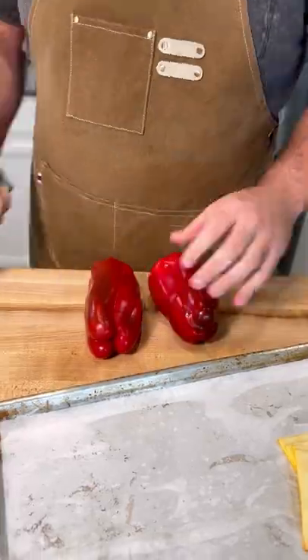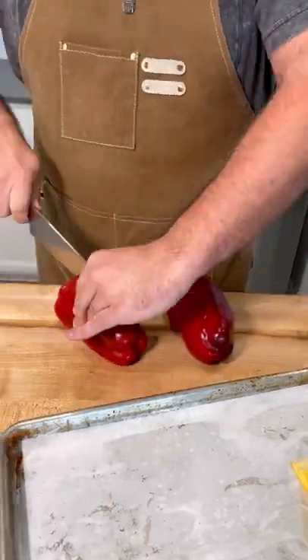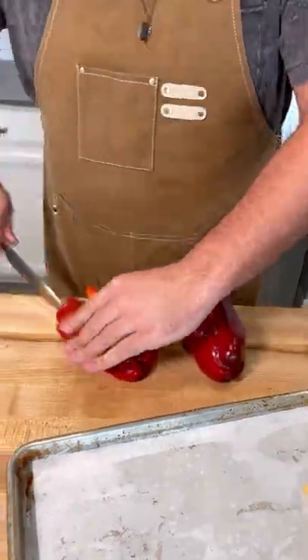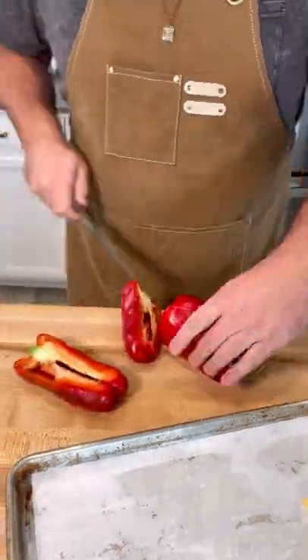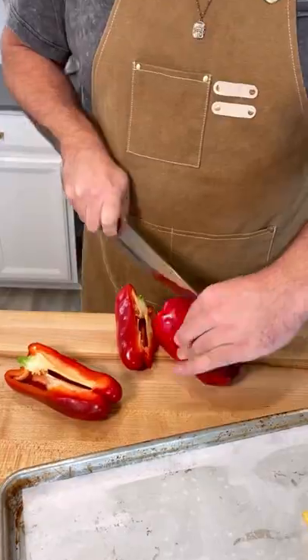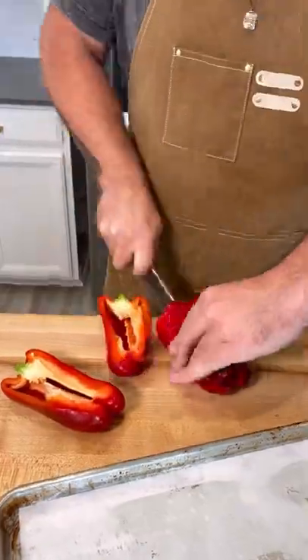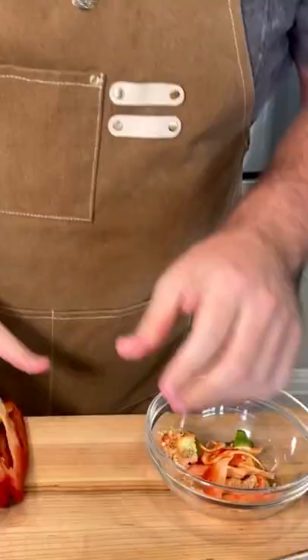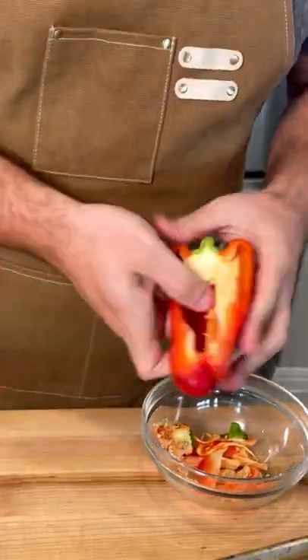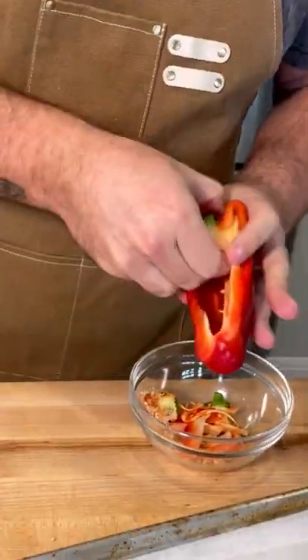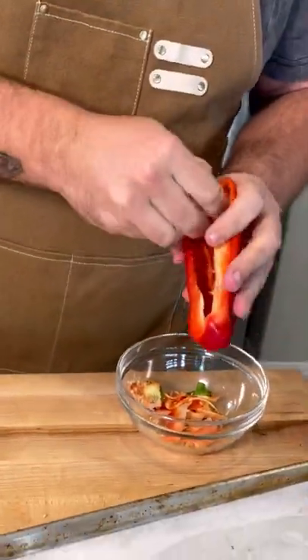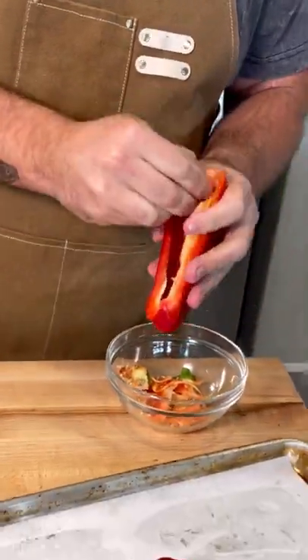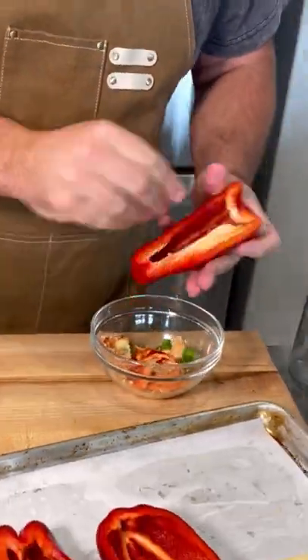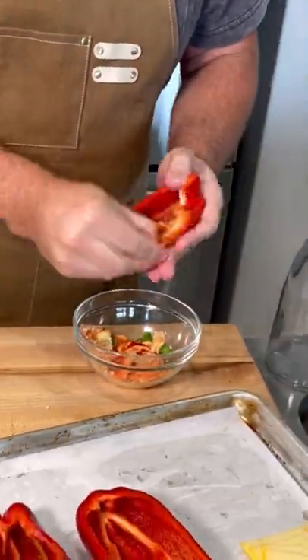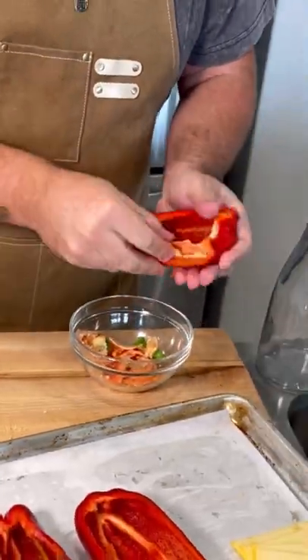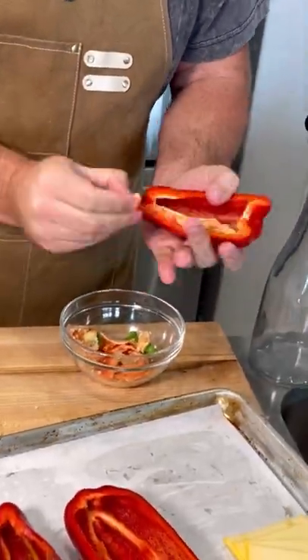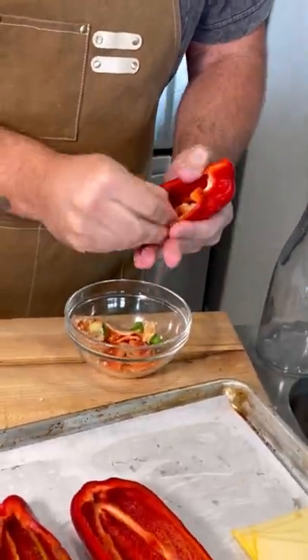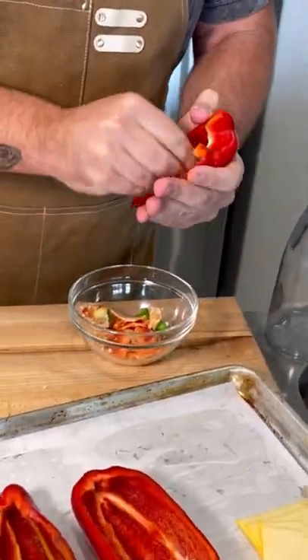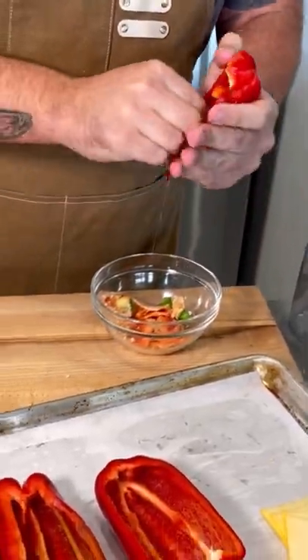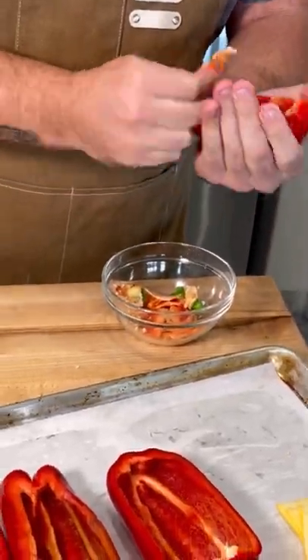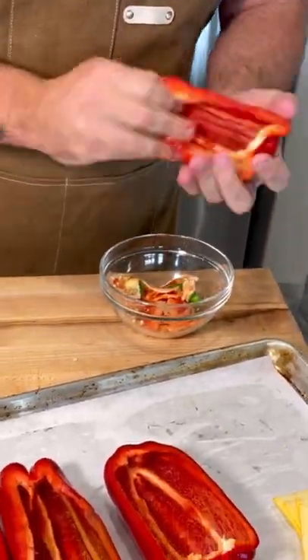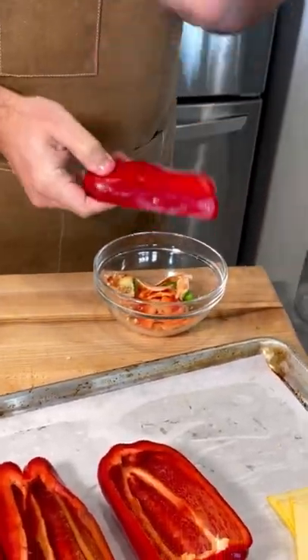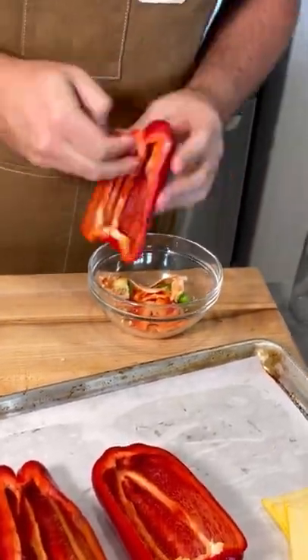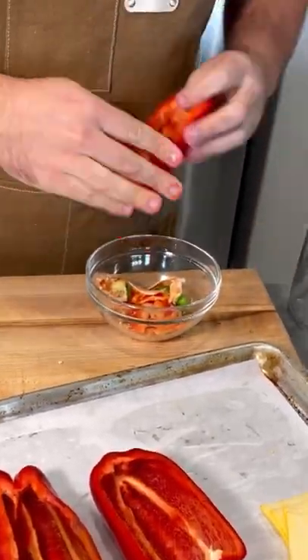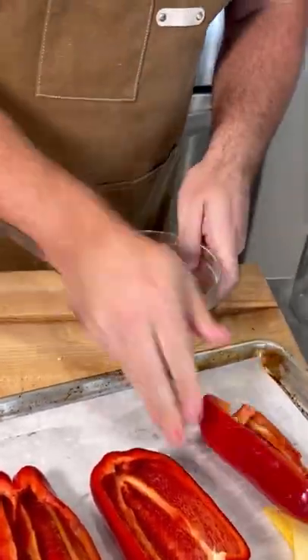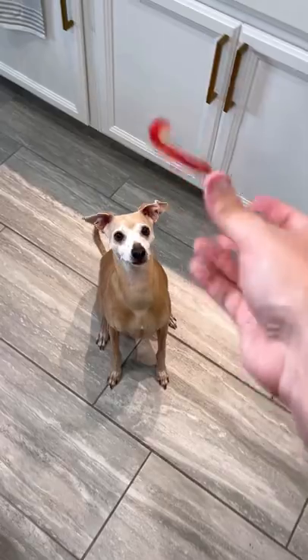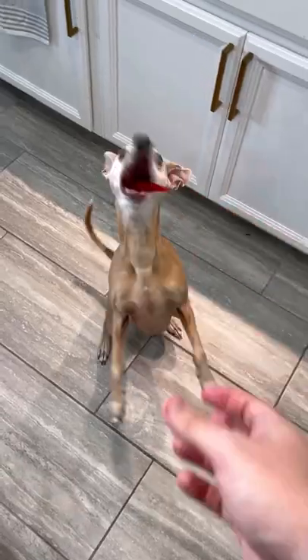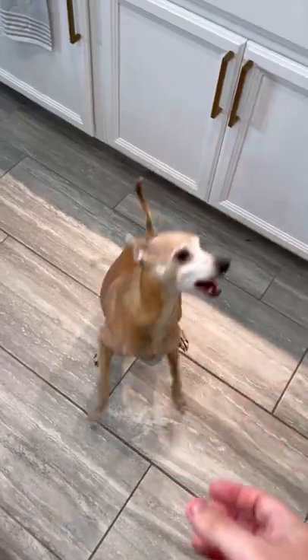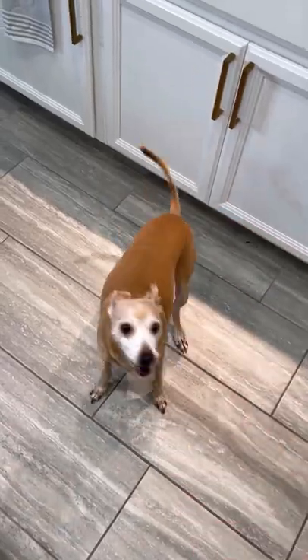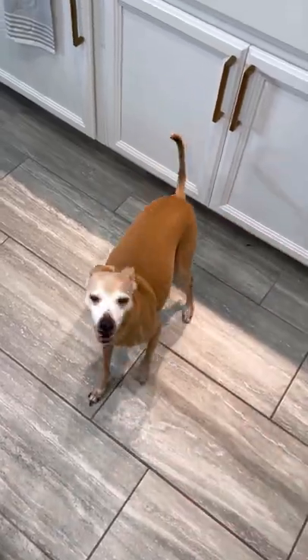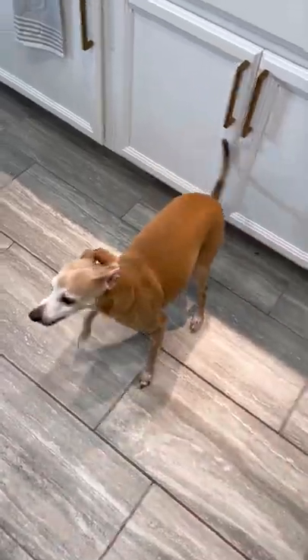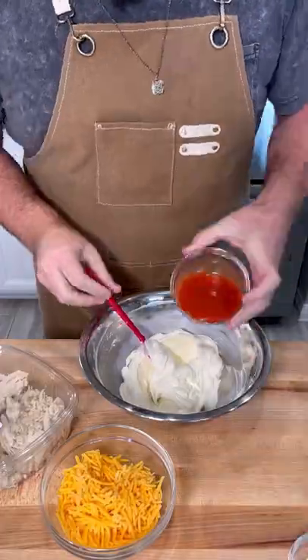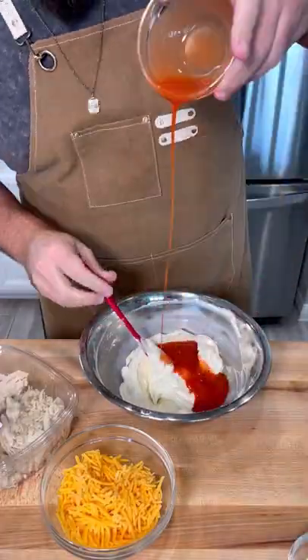All you have to do is cut a couple bell peppers in half. You can use your hands to pull out the membrane and the seeds. Of course, don't forget doggo.